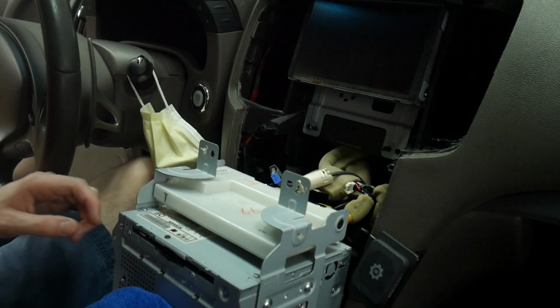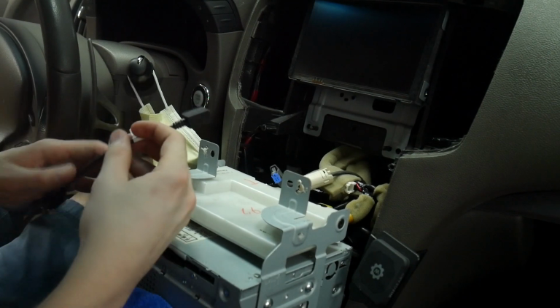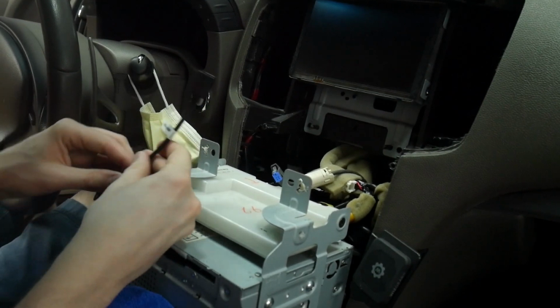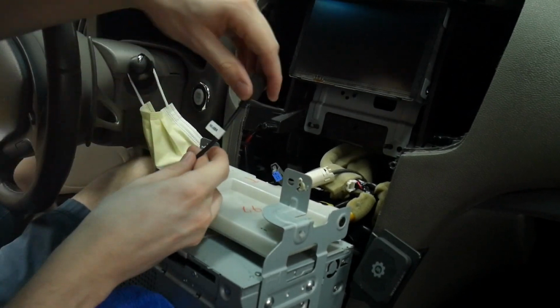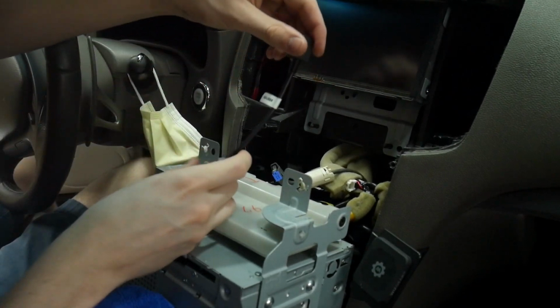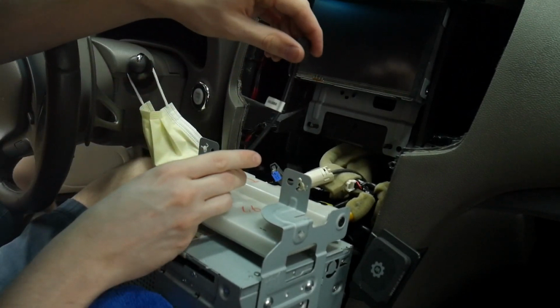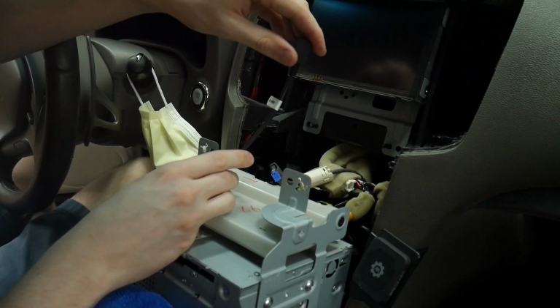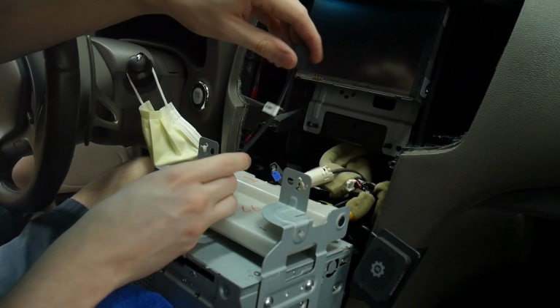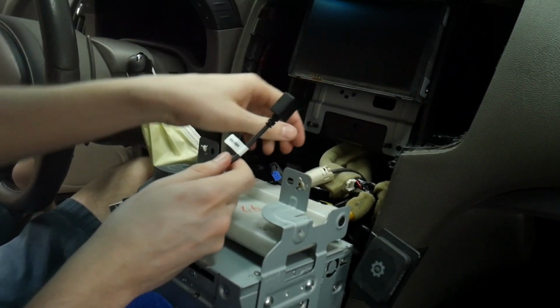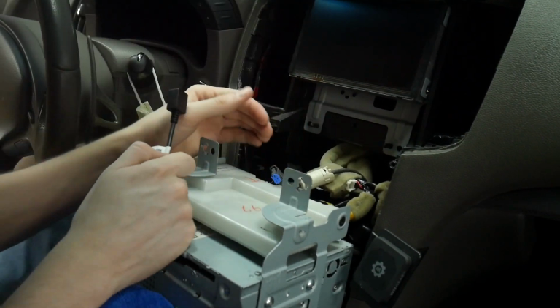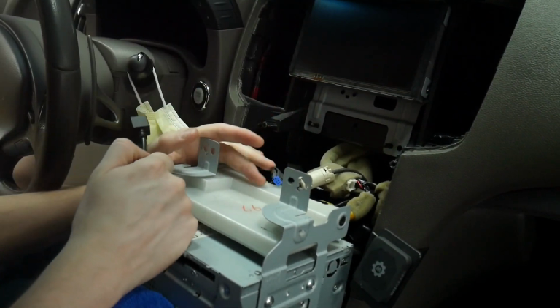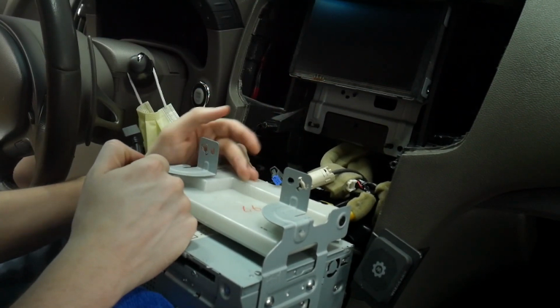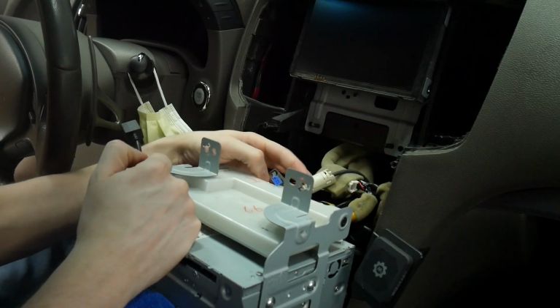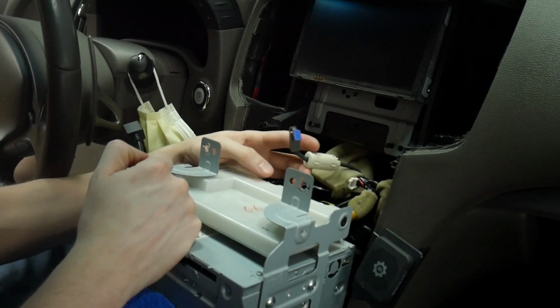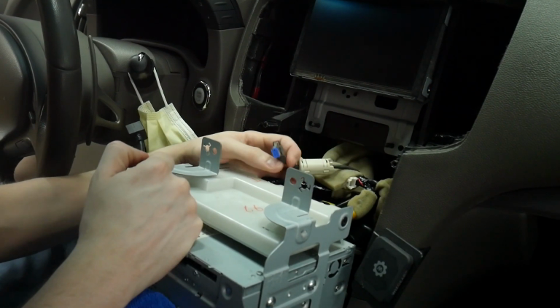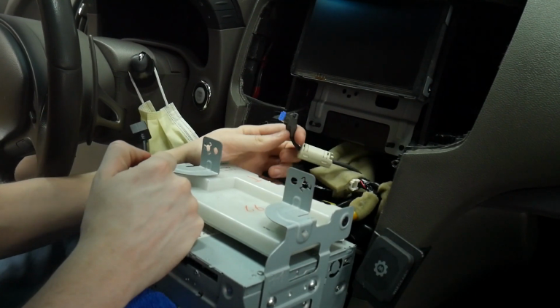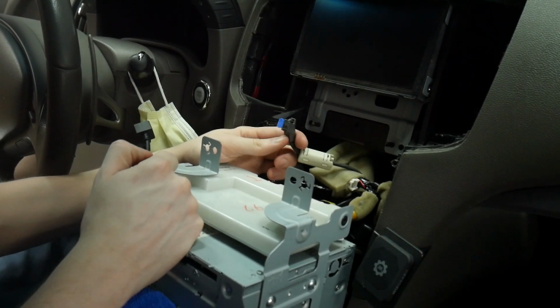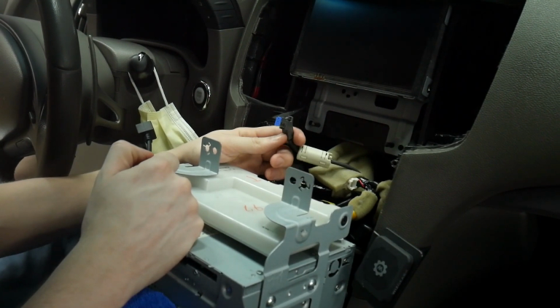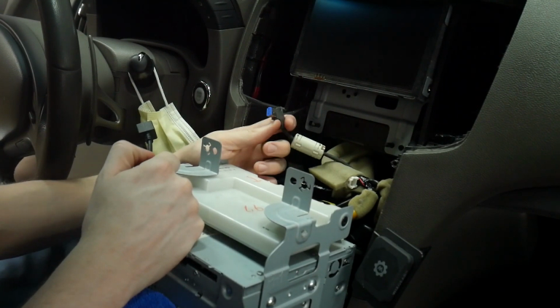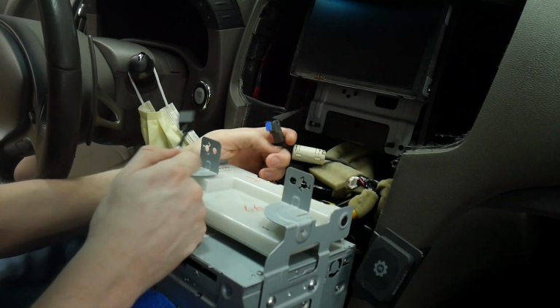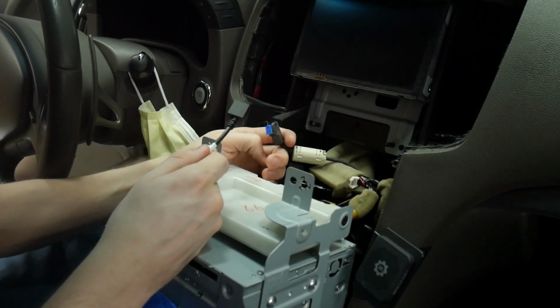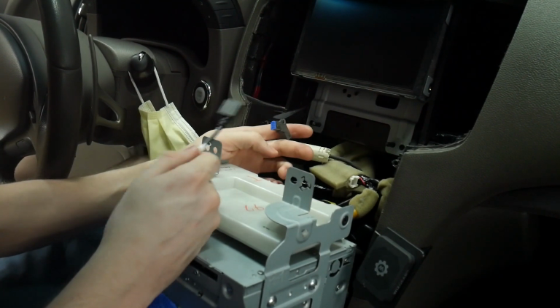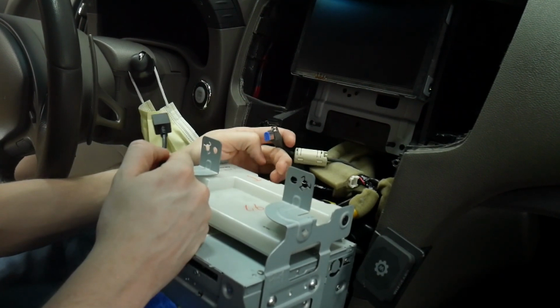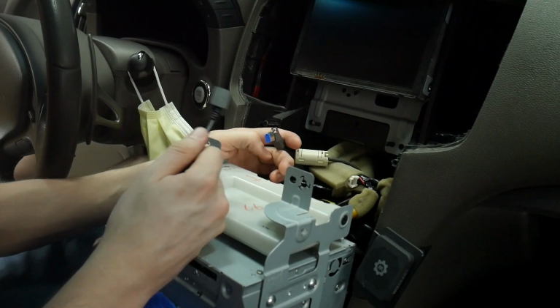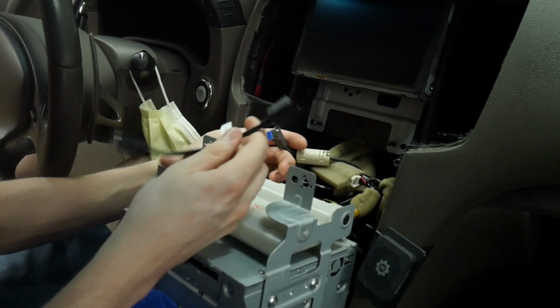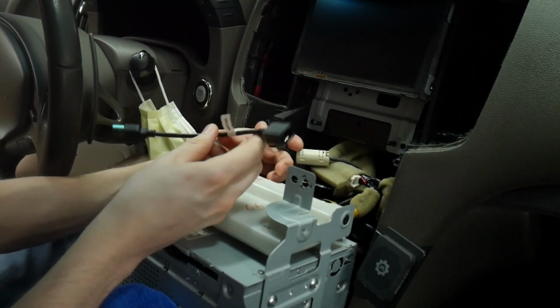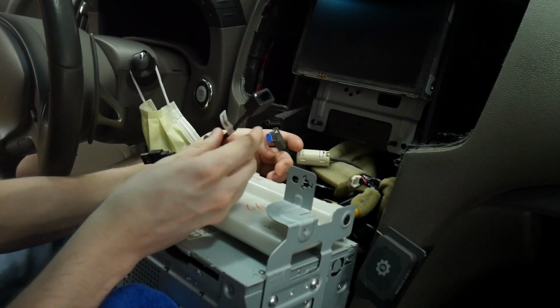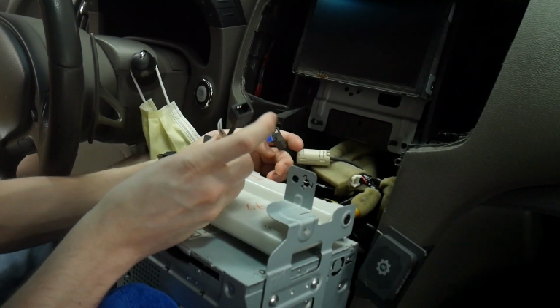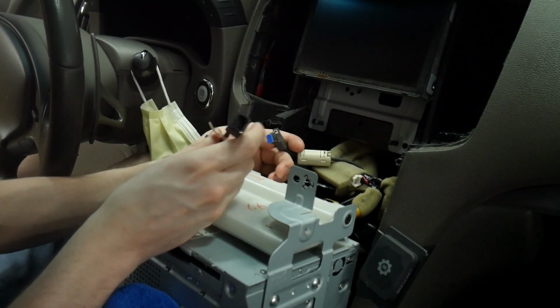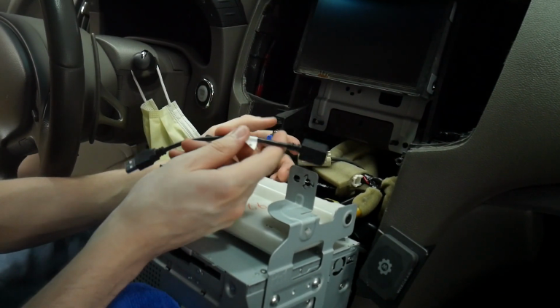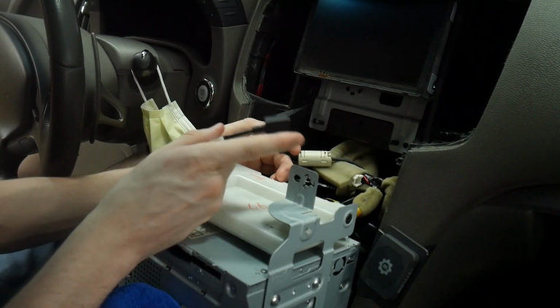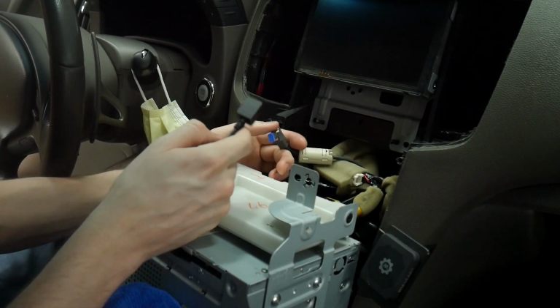Today we're going to be working with the Nissan USB retention cable. For our install in this vehicle we did have to disconnect the factory USB, which means it's not going to be connected to anything anymore. In that case, we're going to use this retention cable to use it for the V-line.